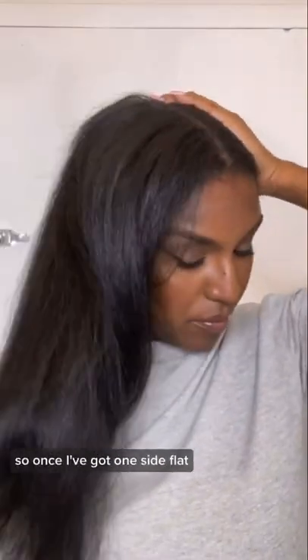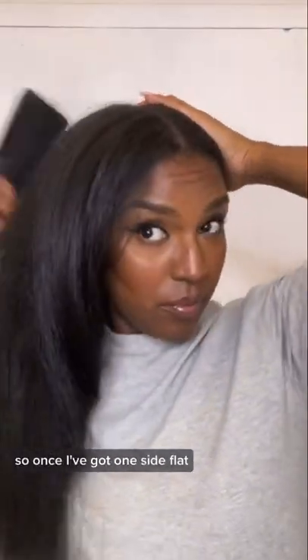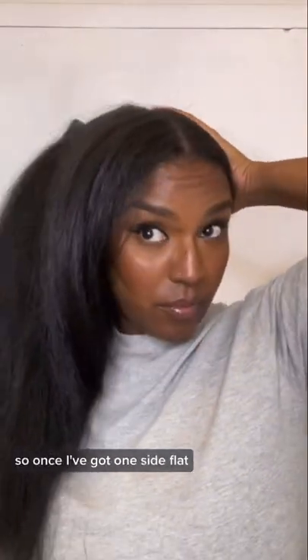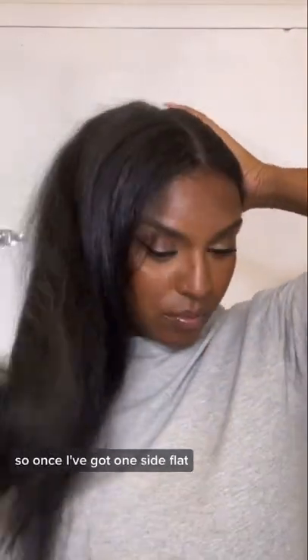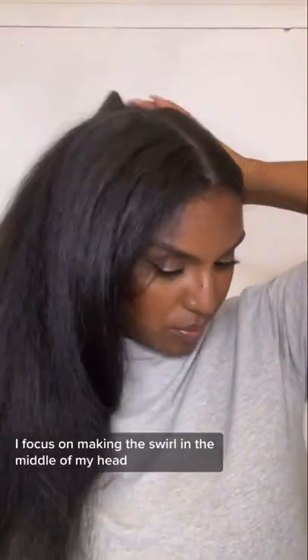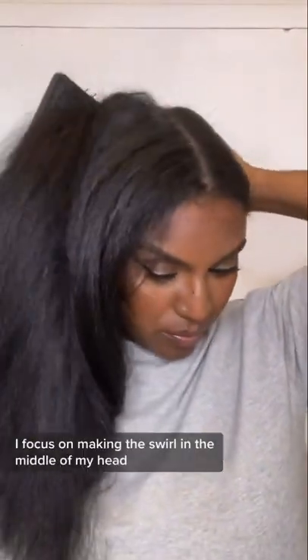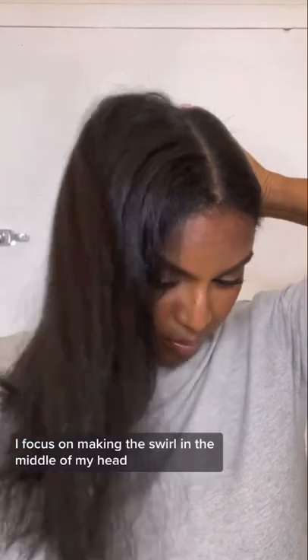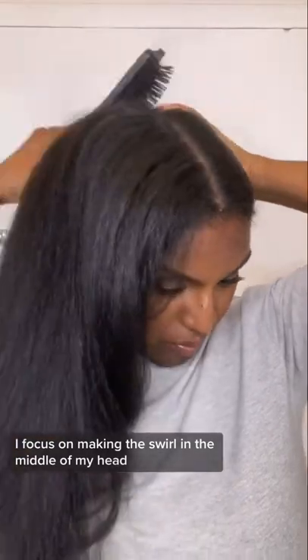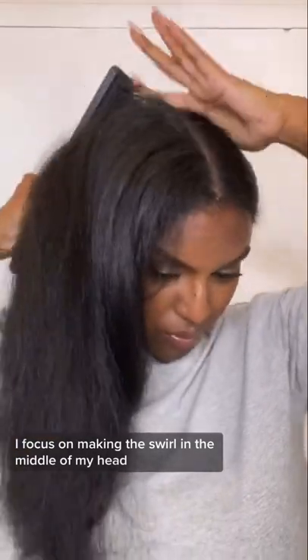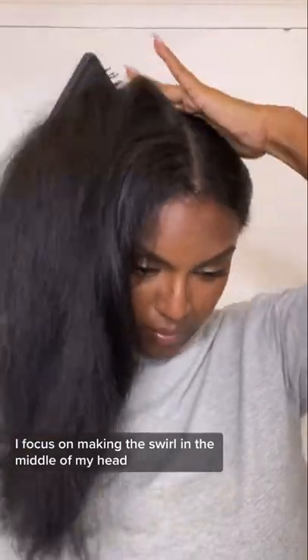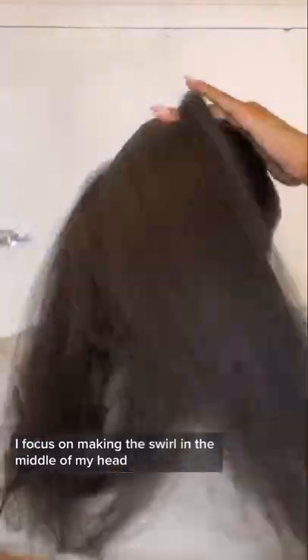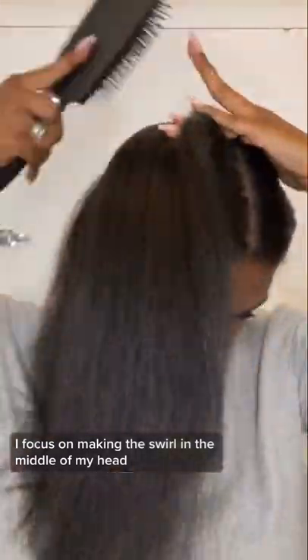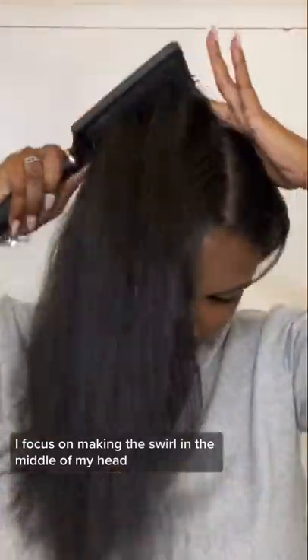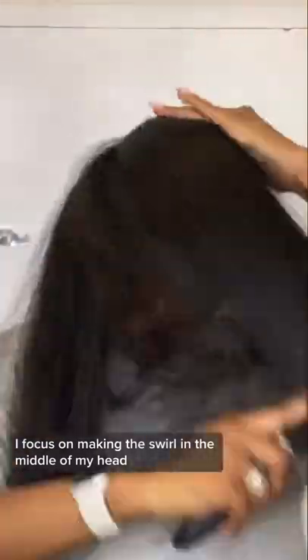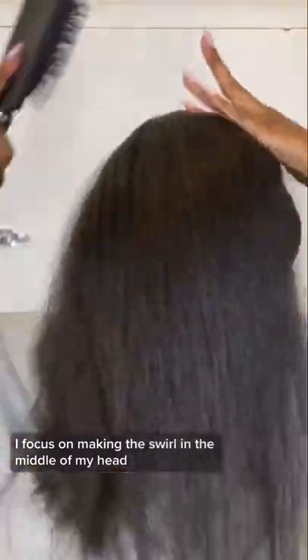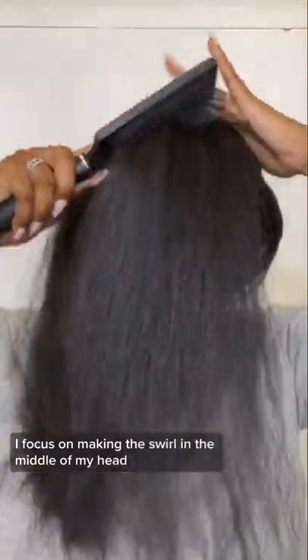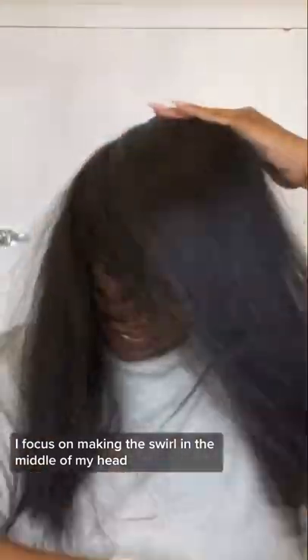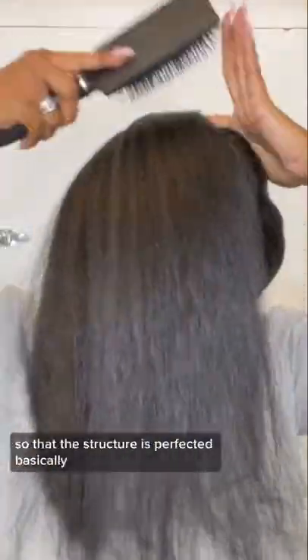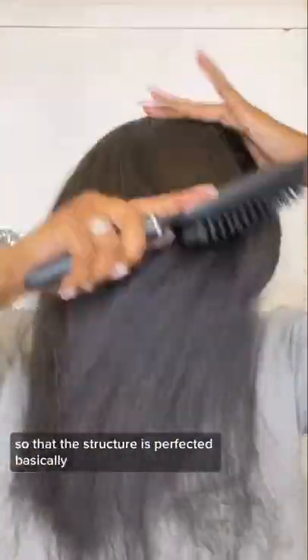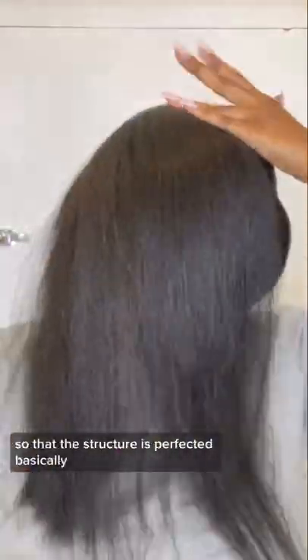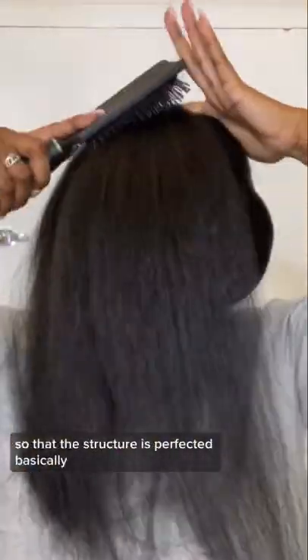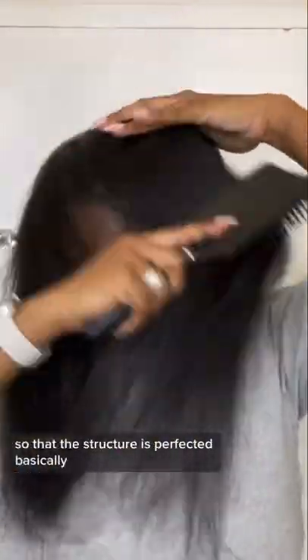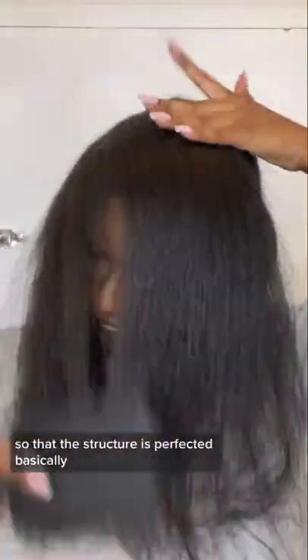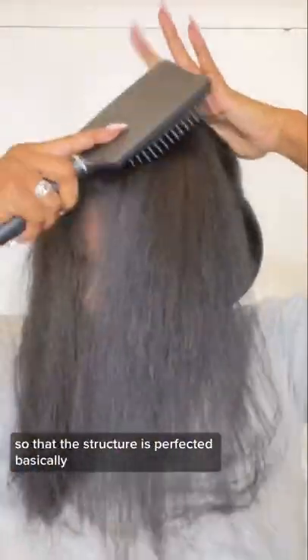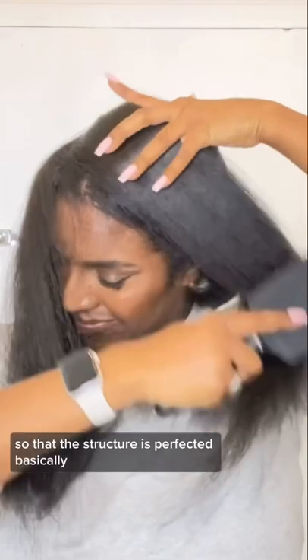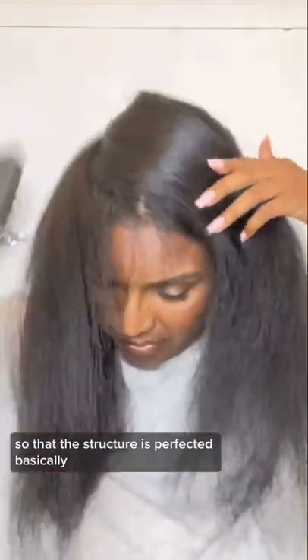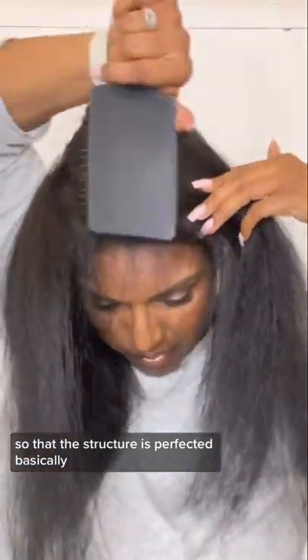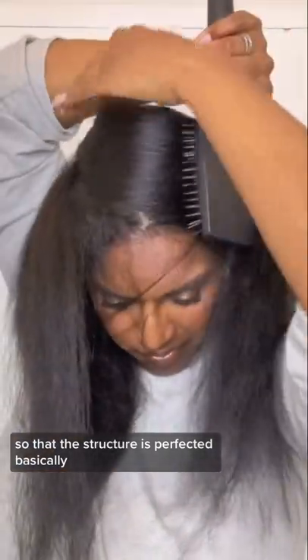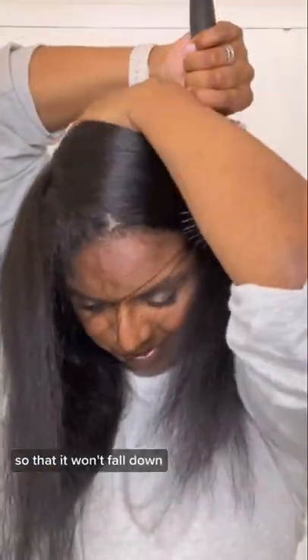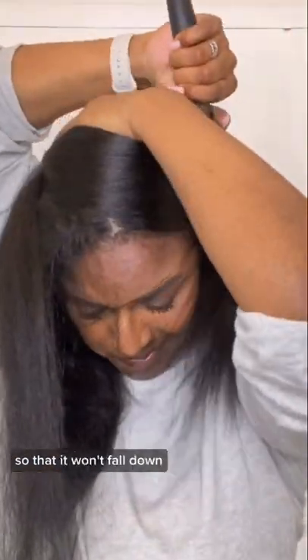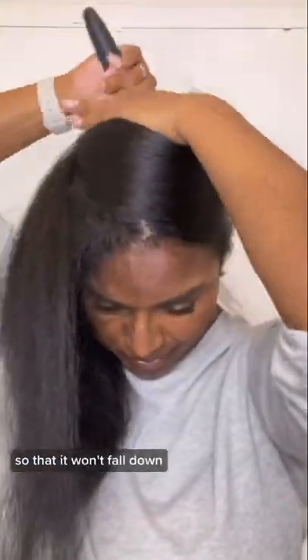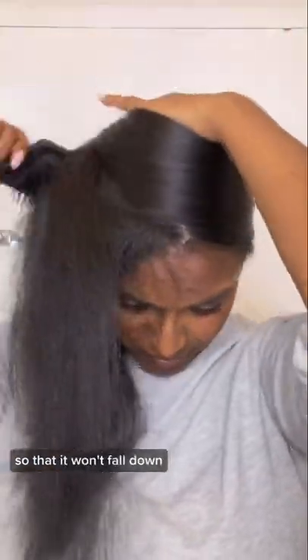Once I've got one side flat, I focus on making the swirl in the middle of my head so that the structure is perfected — basically so that it won't fall down.